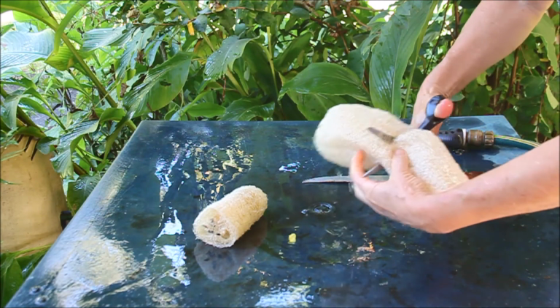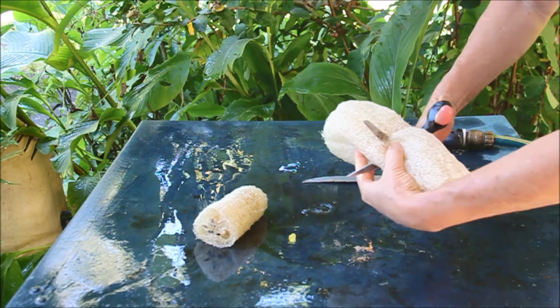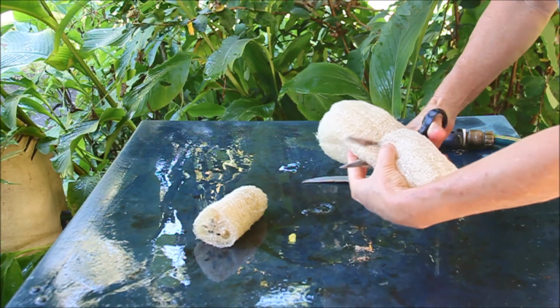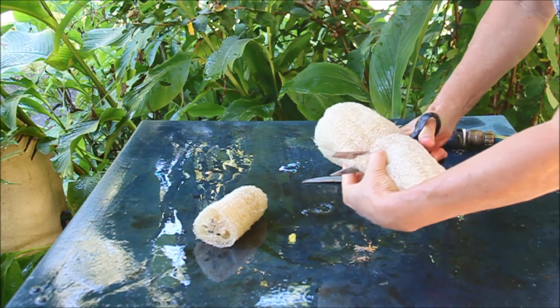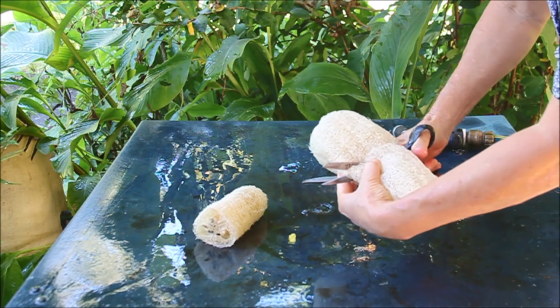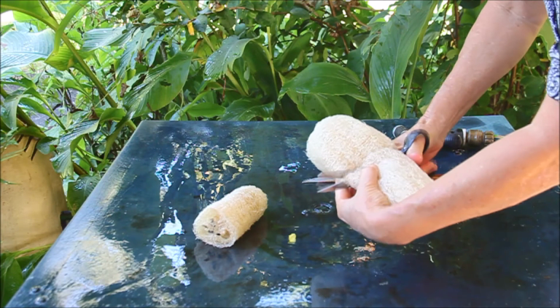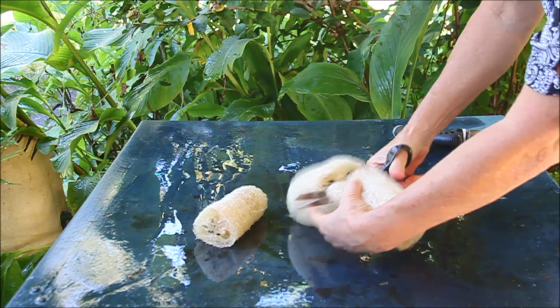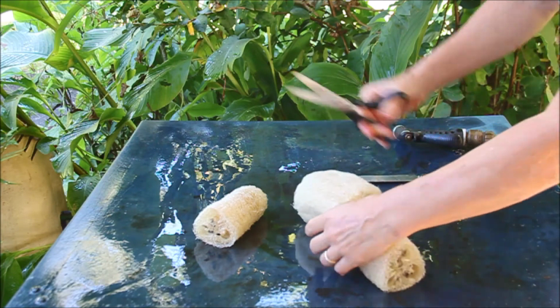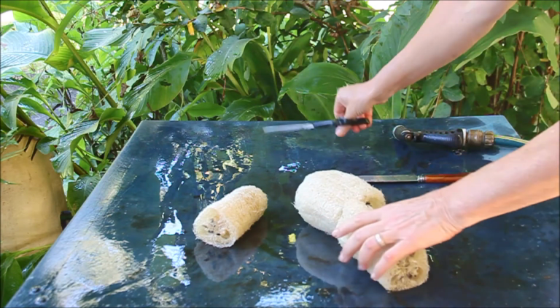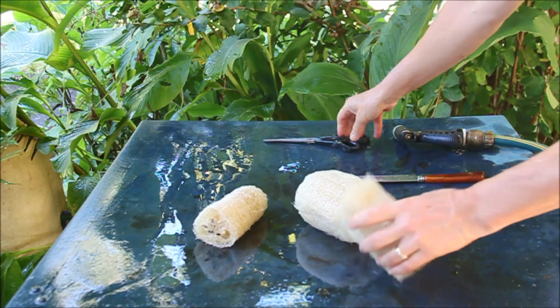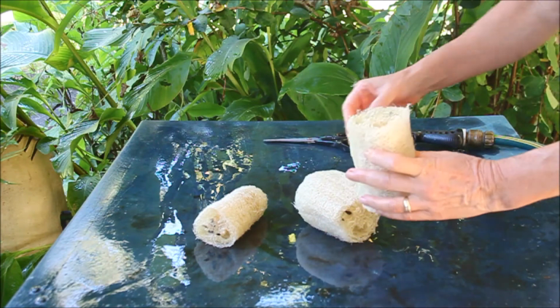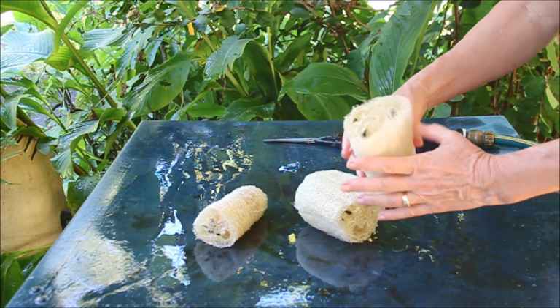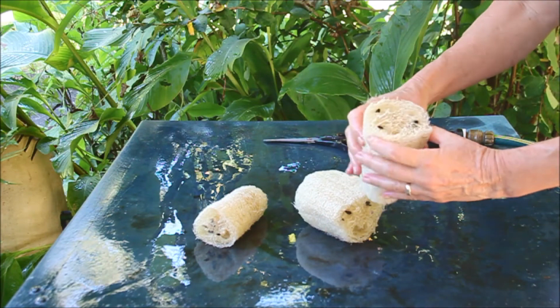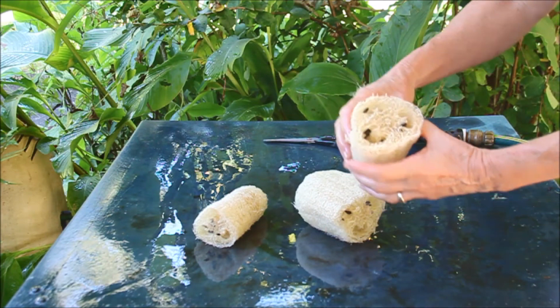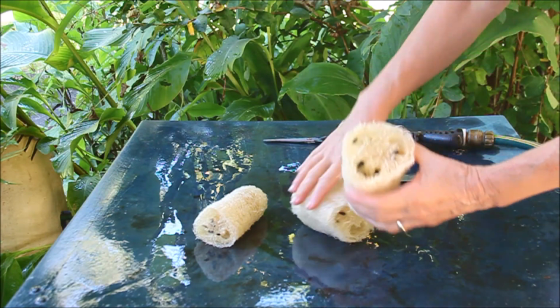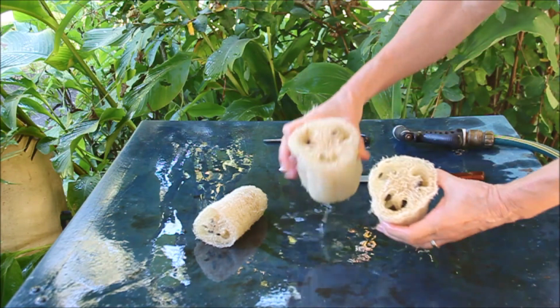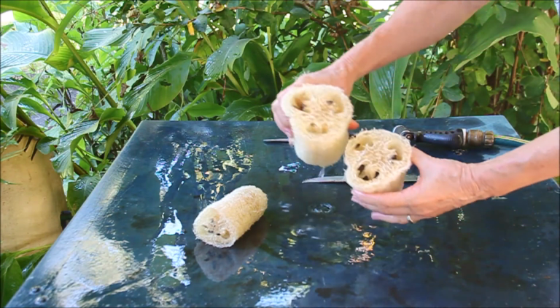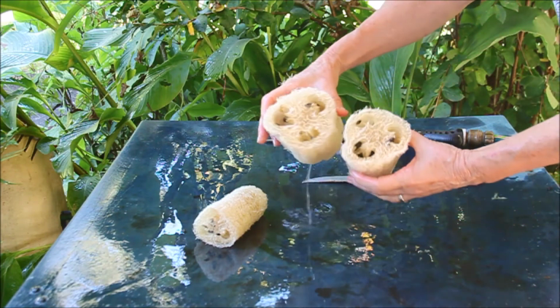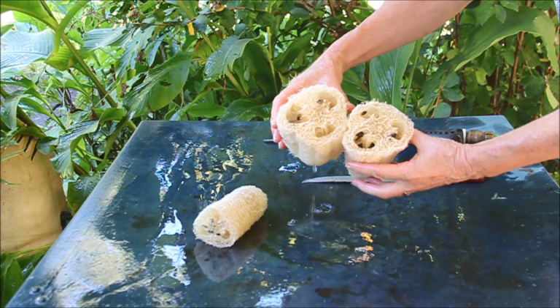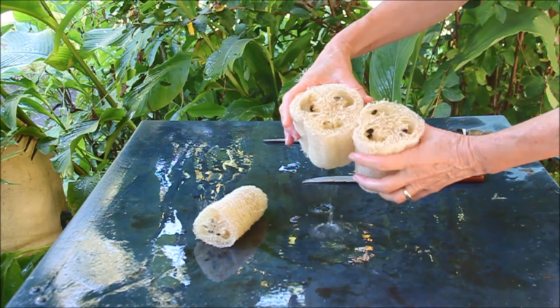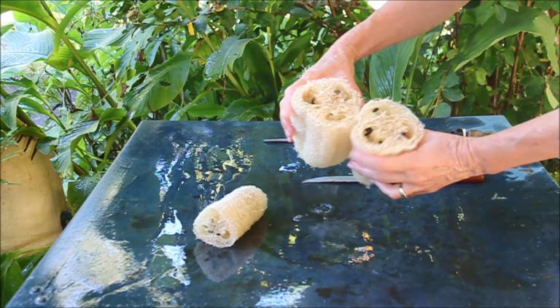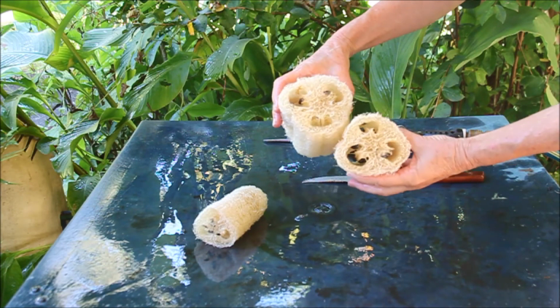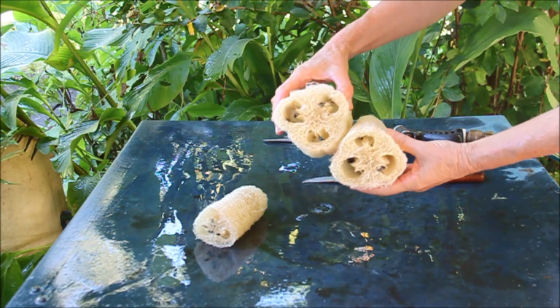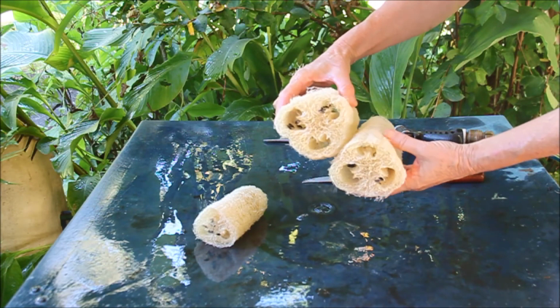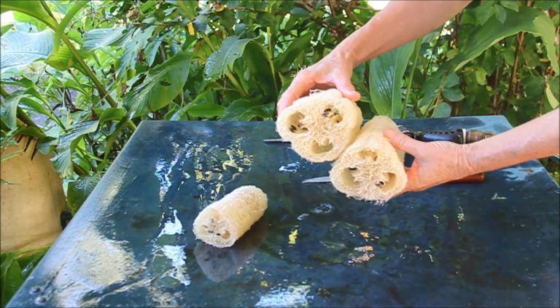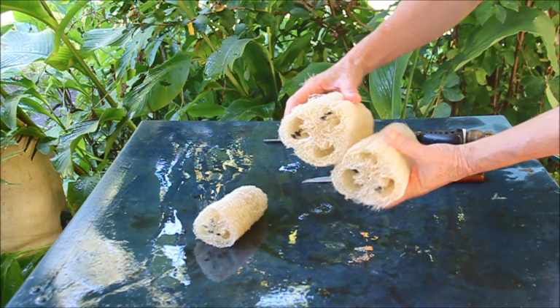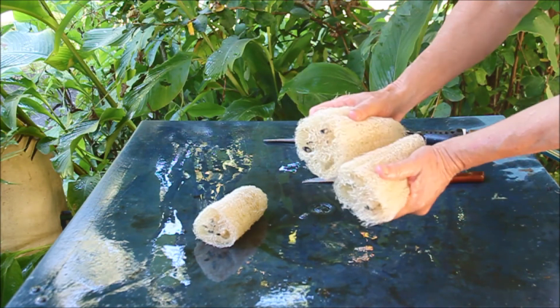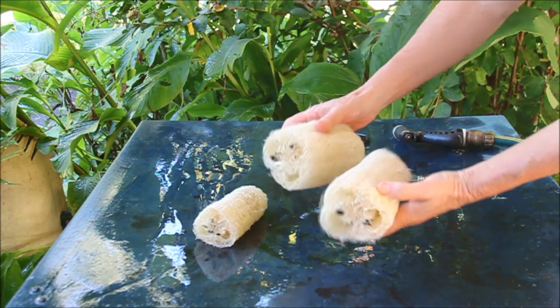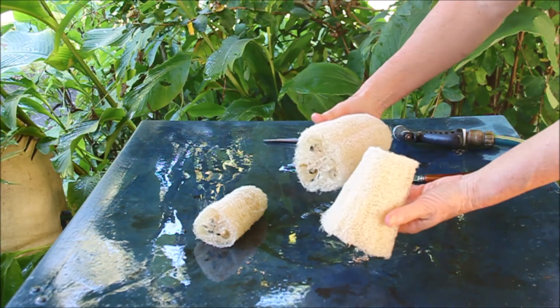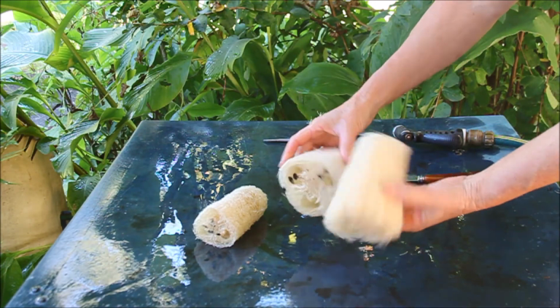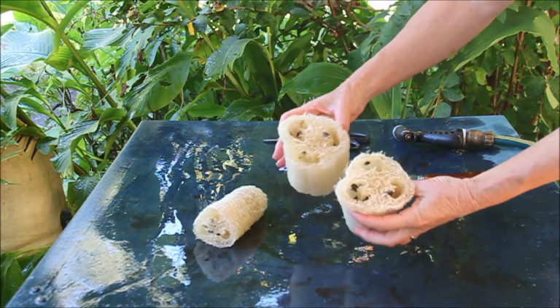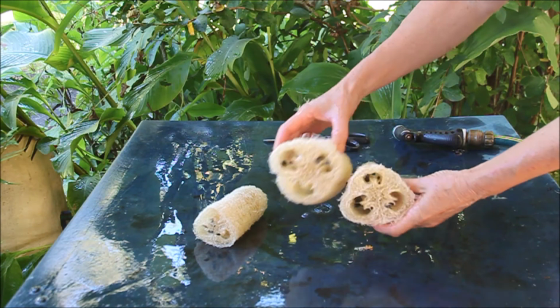I usually dry them whole and then cut them when I need them, but I just wanted to show you the inside. So there you go.